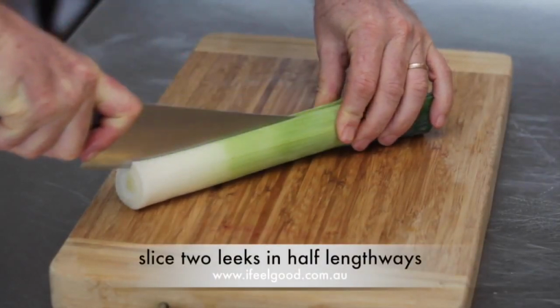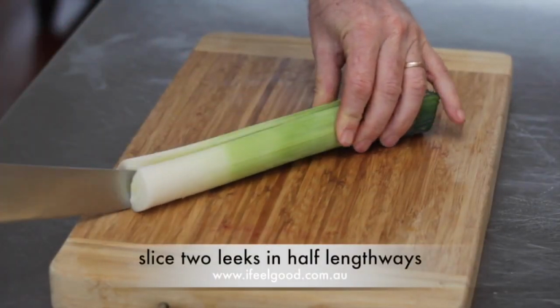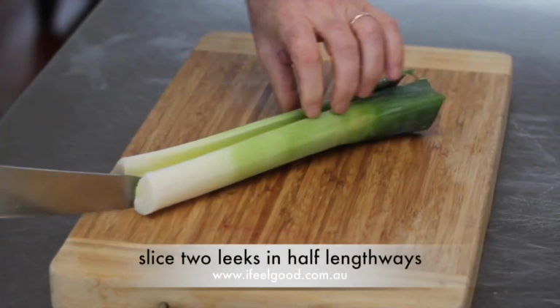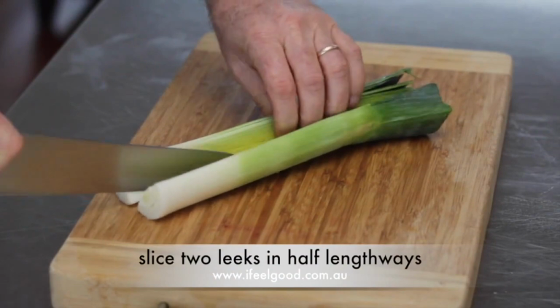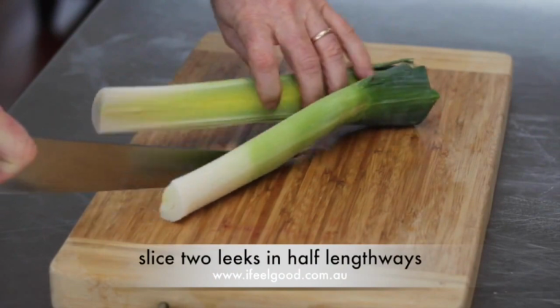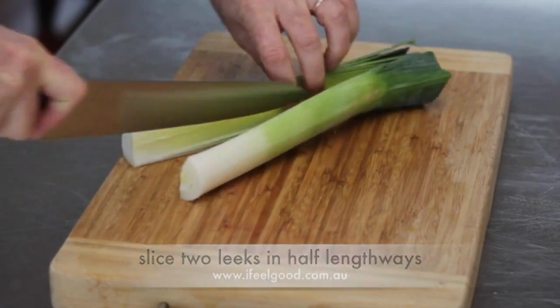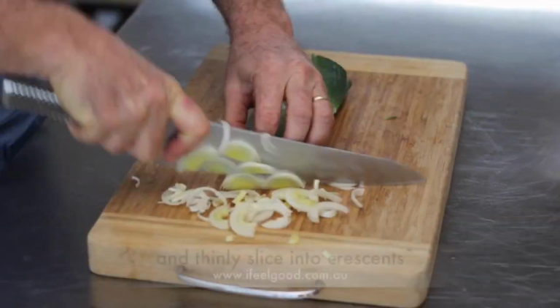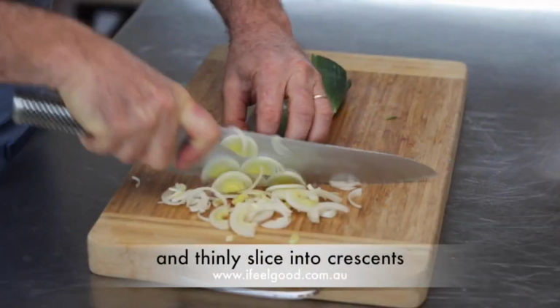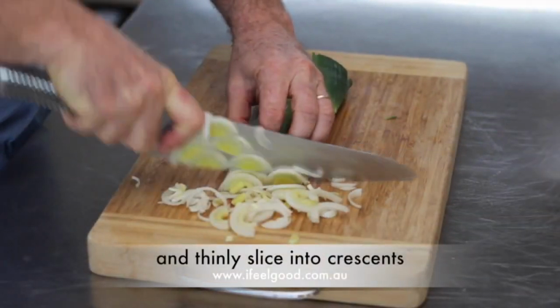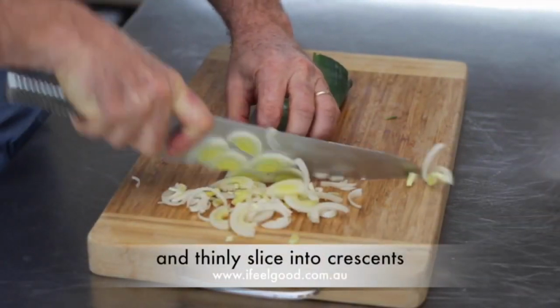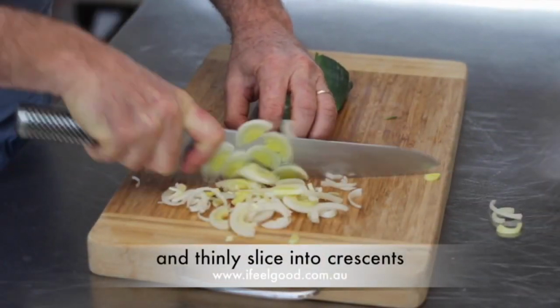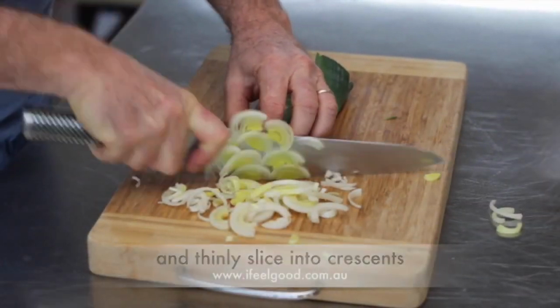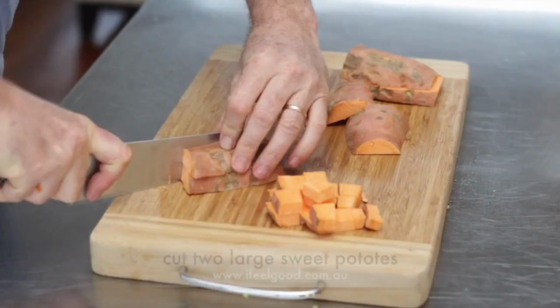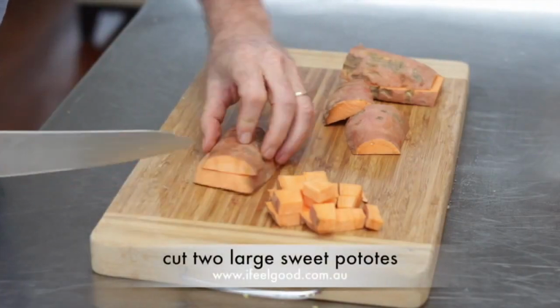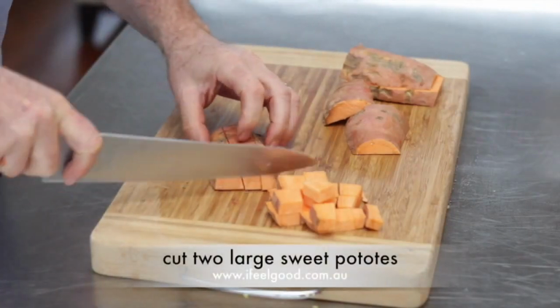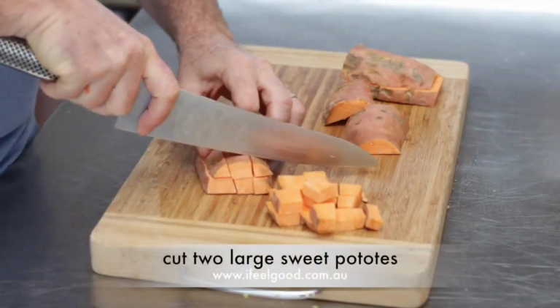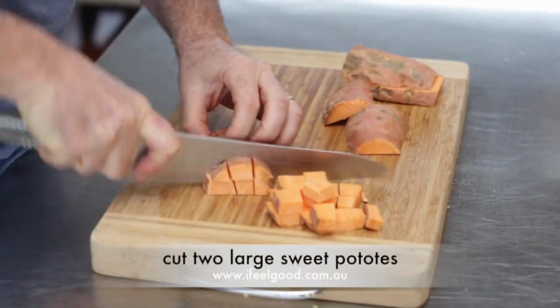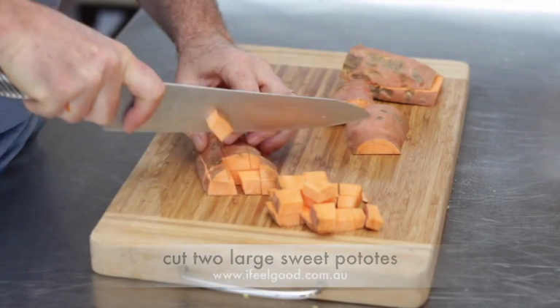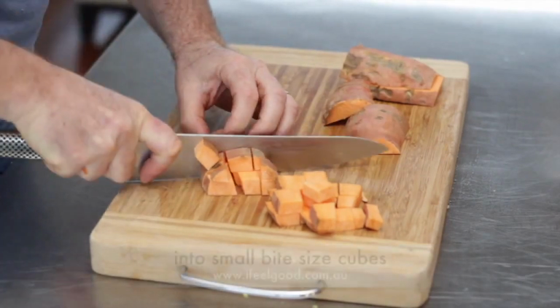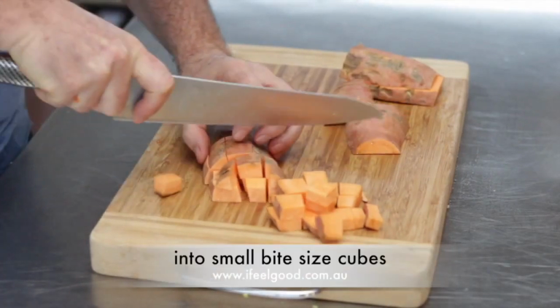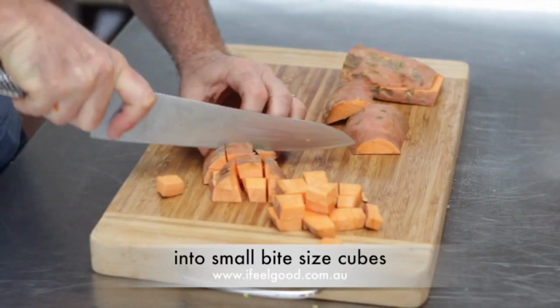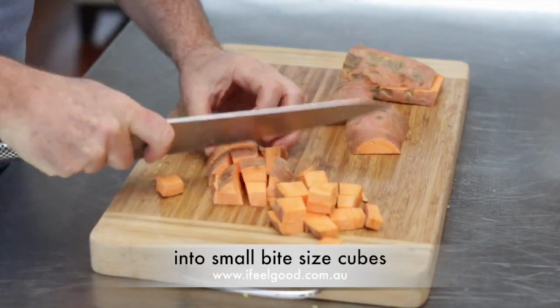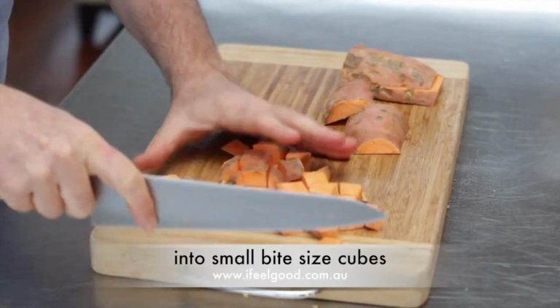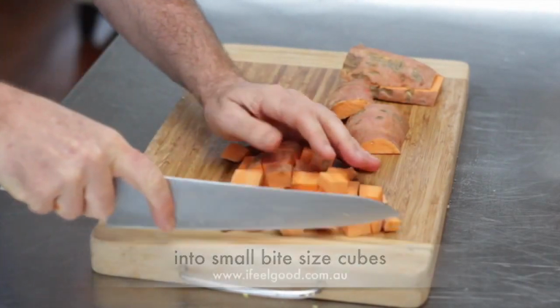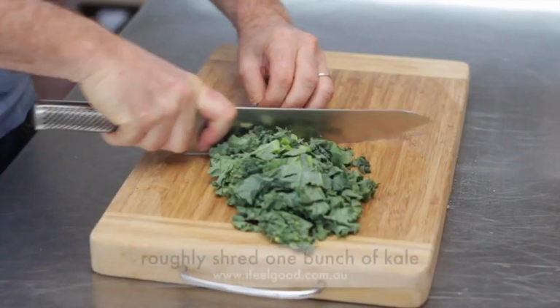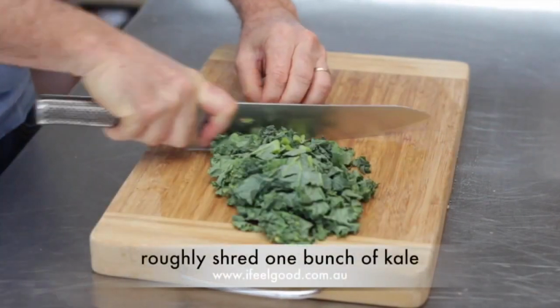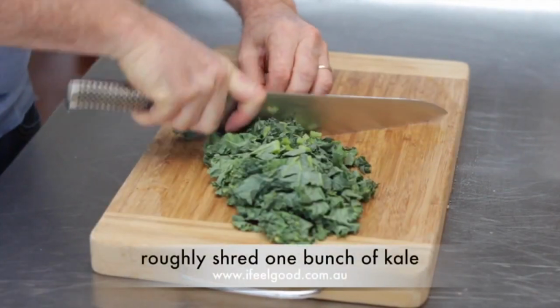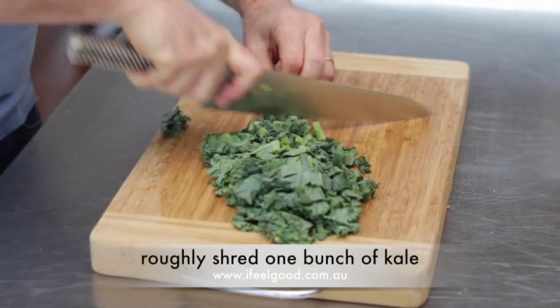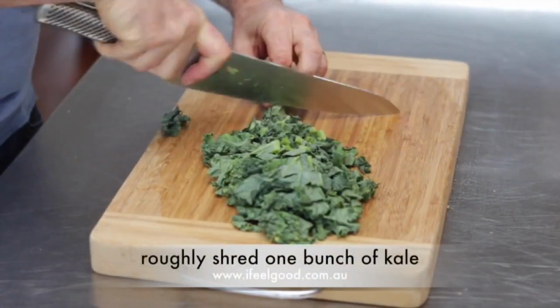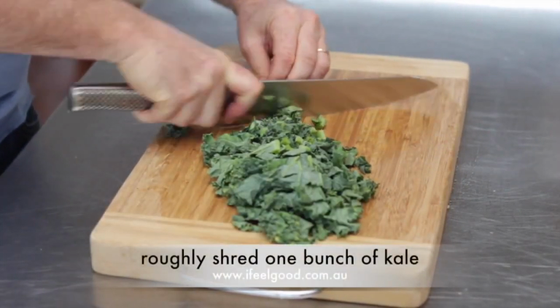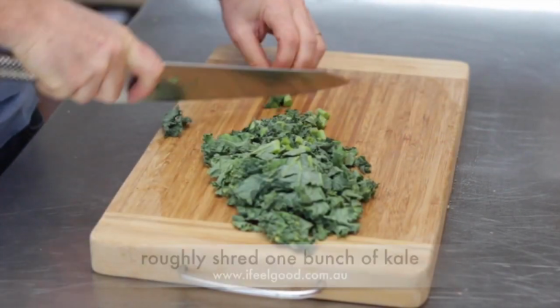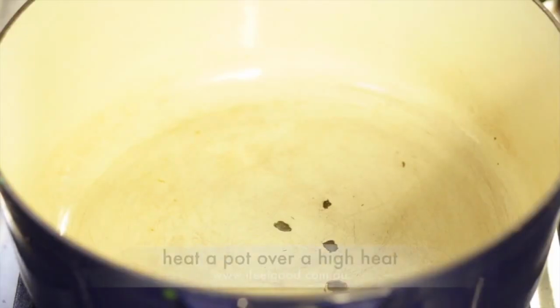Slice two leeks in half lengthways, then thinly slice into crescents. Cut two large sweet potatoes into small bite-sized cubes. Roughly shred one bunch of kale.